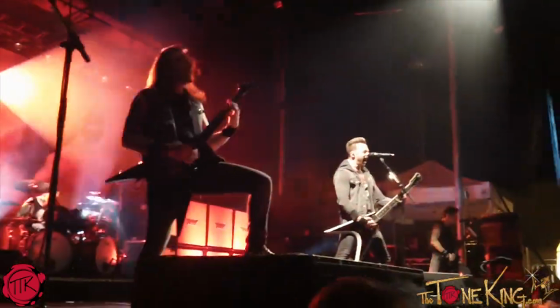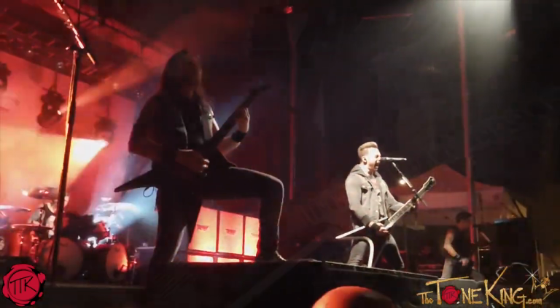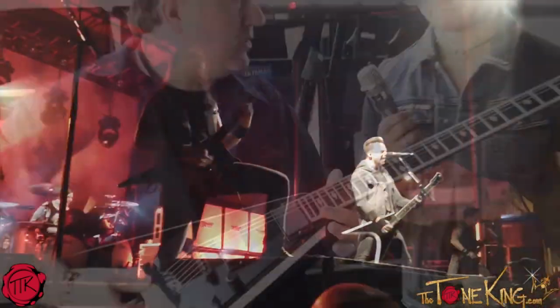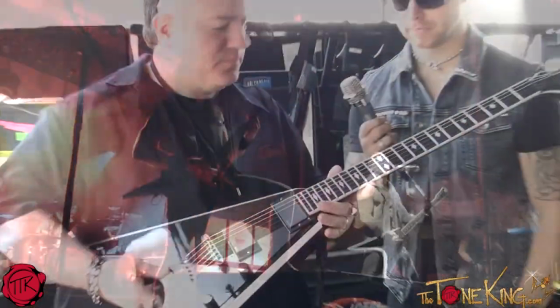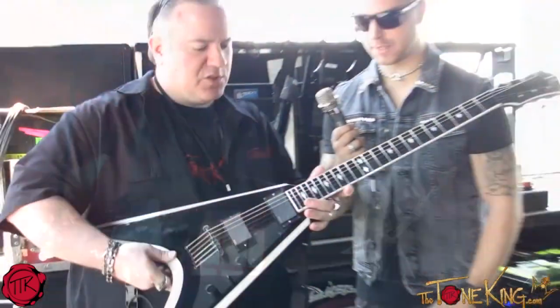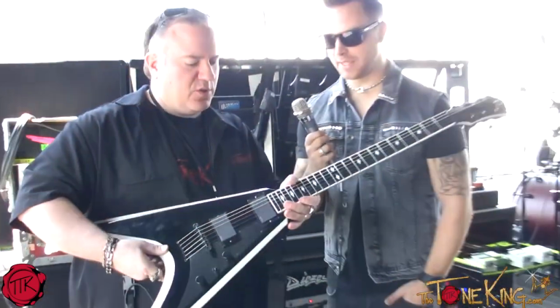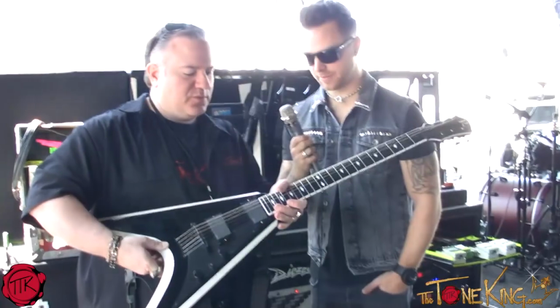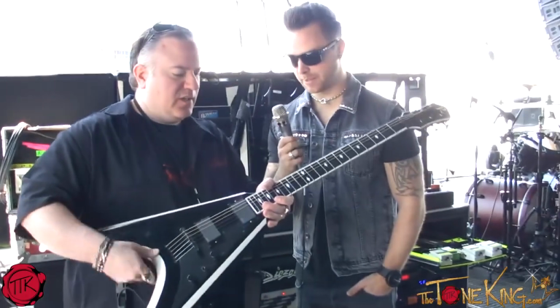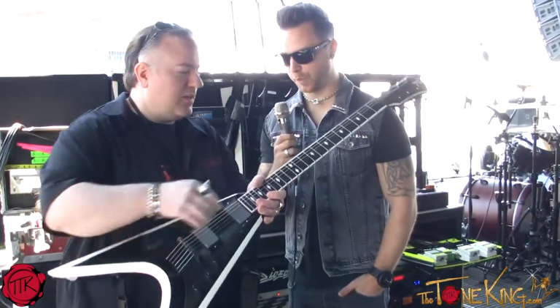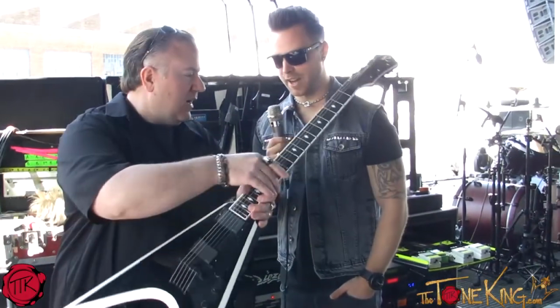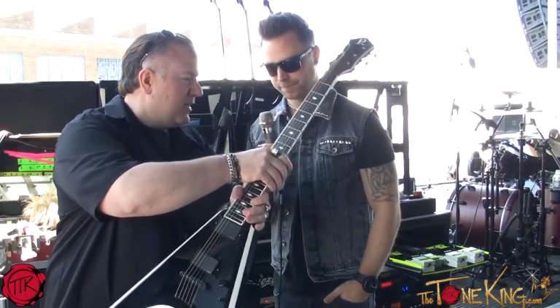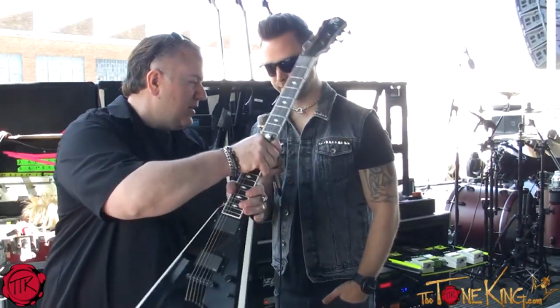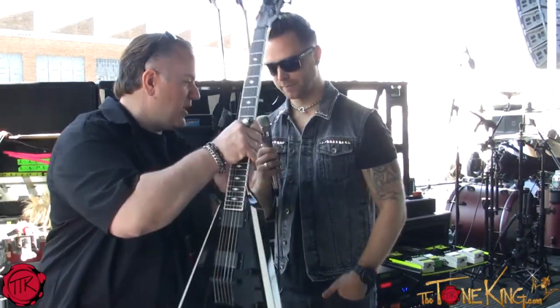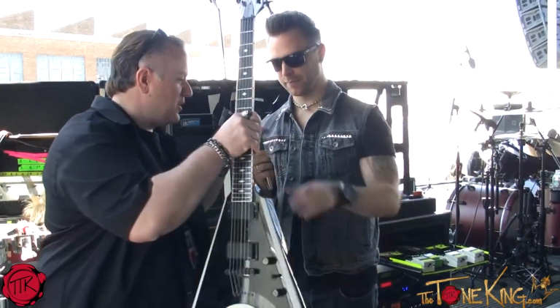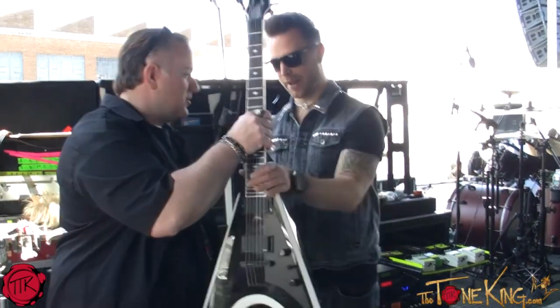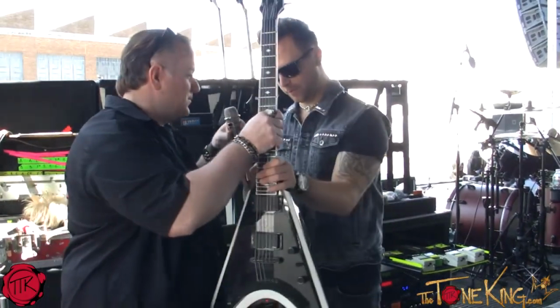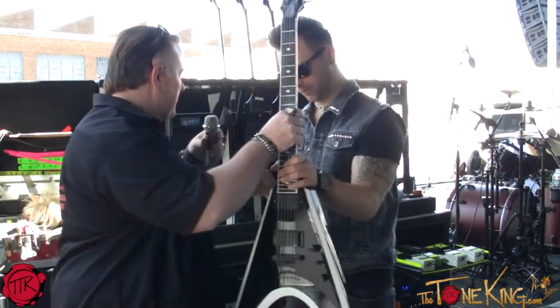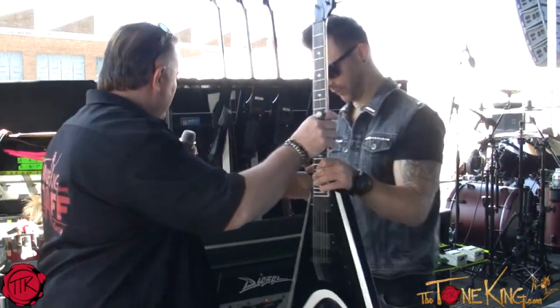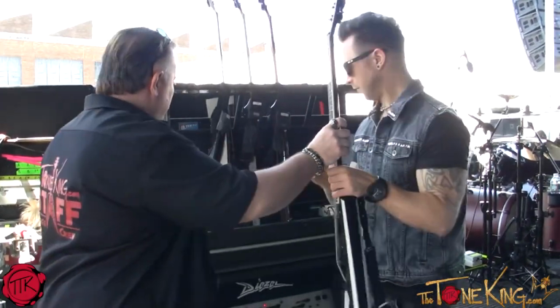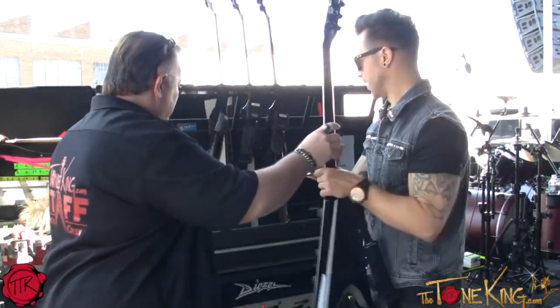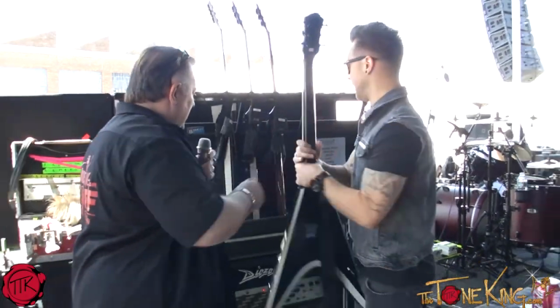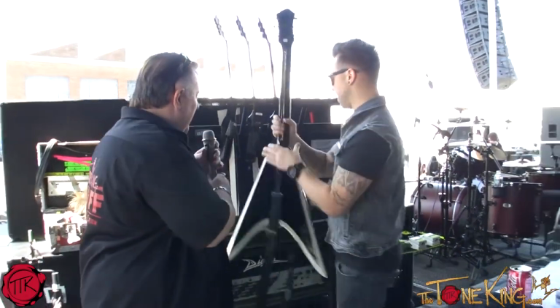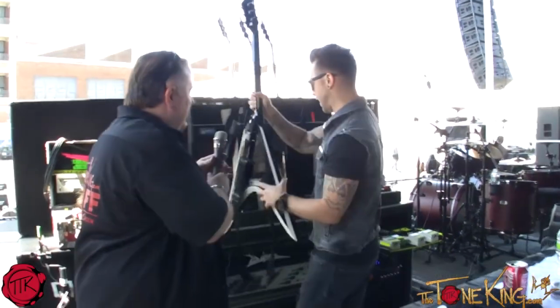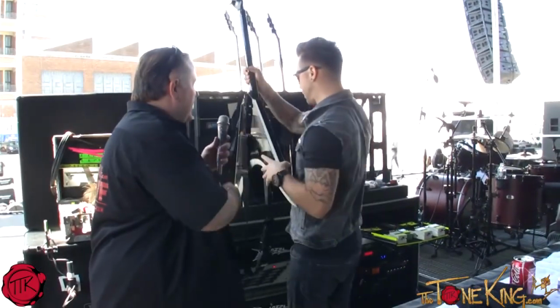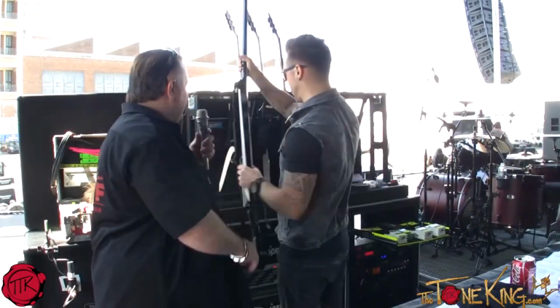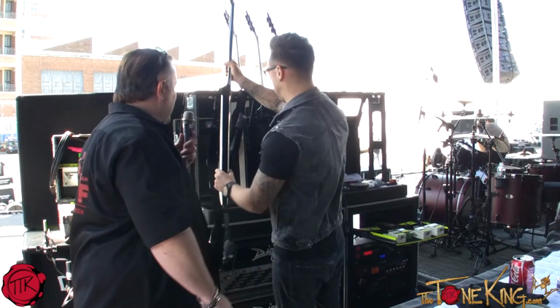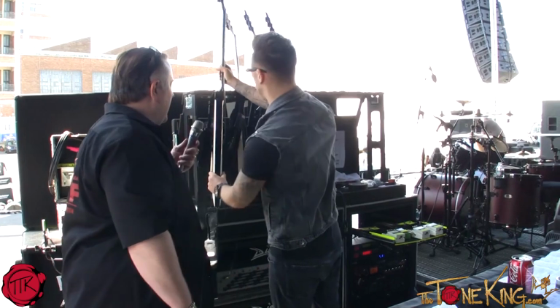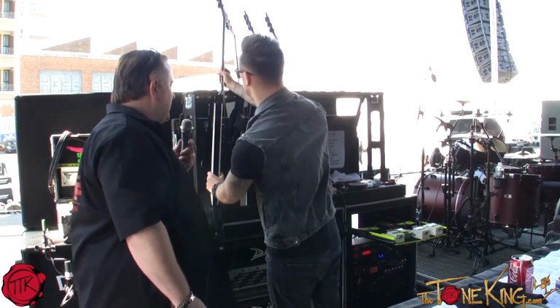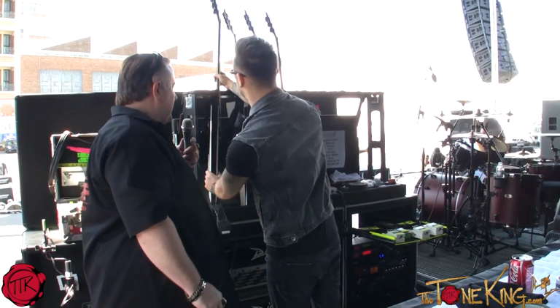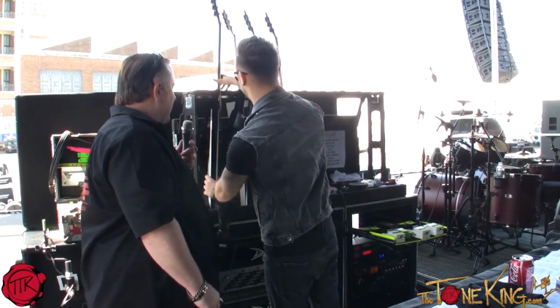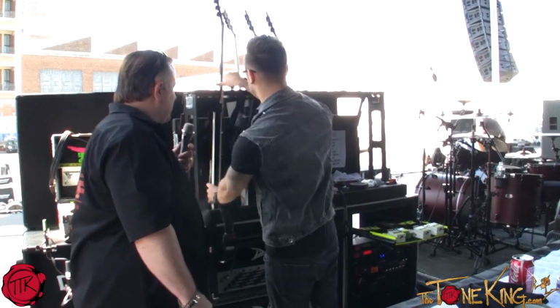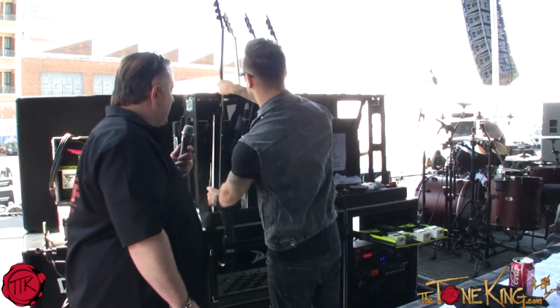This is killer. This is beautiful. It's a beautiful guitar. I'm going to hand this back to you. It's kind of special right here if you want to see it. I'd love to see it.